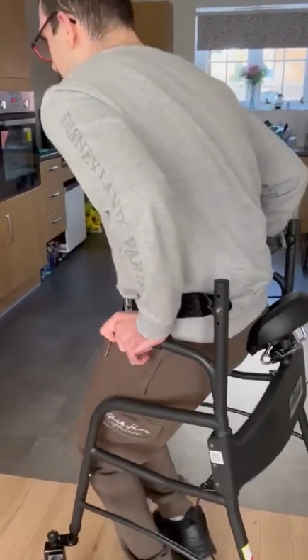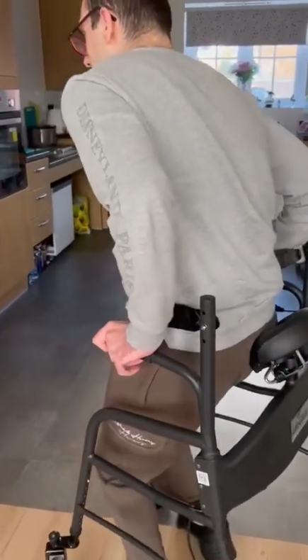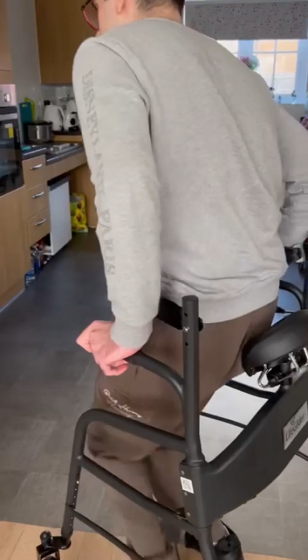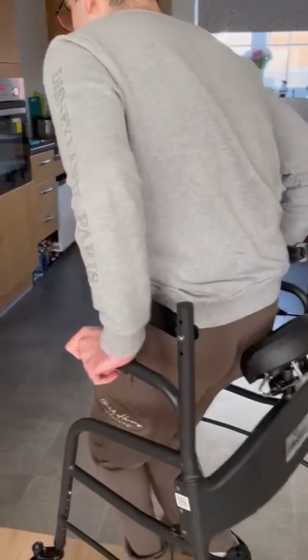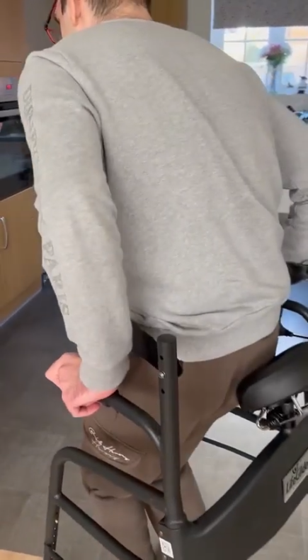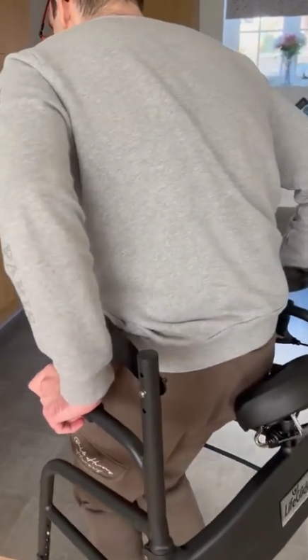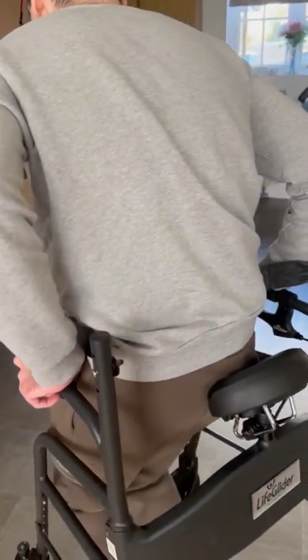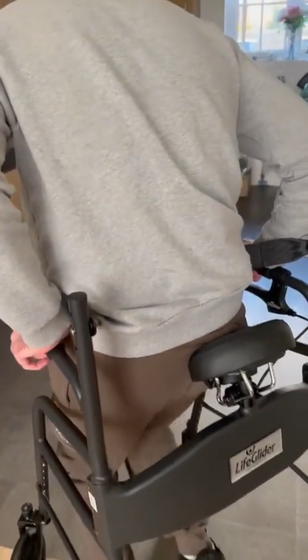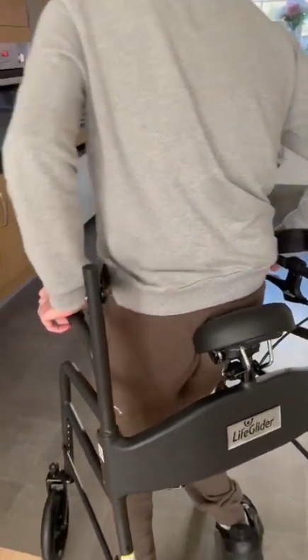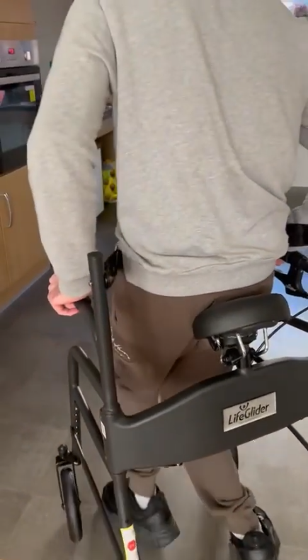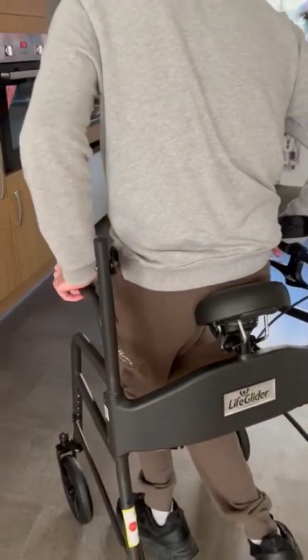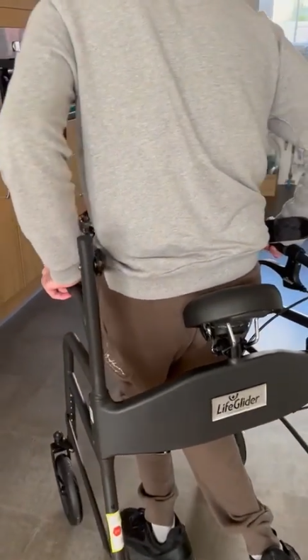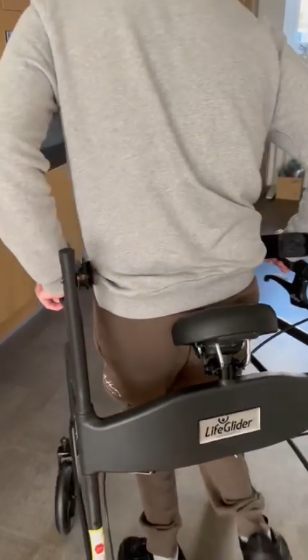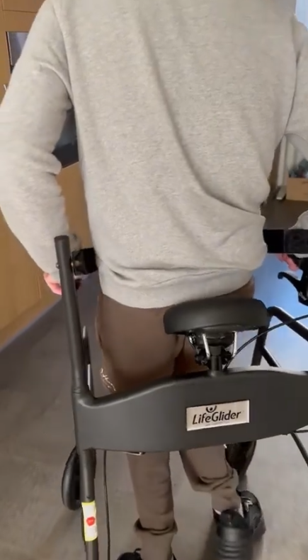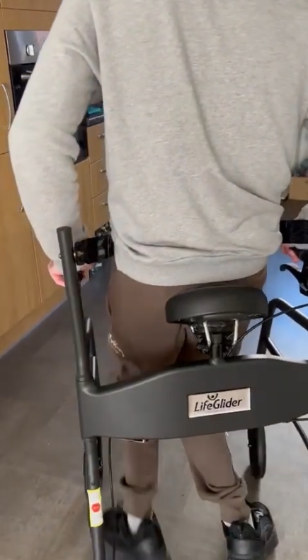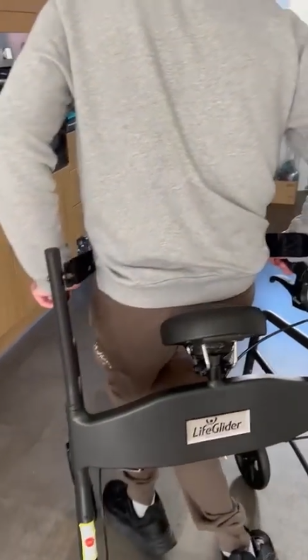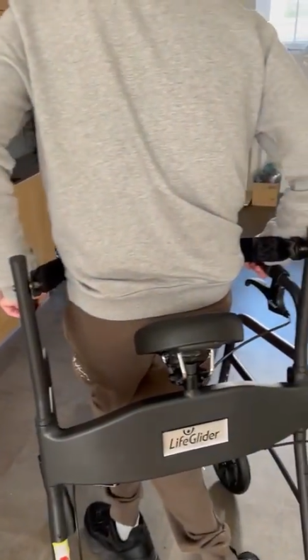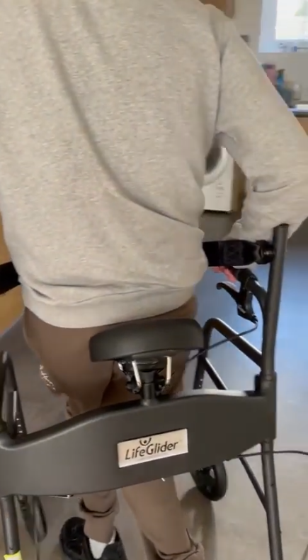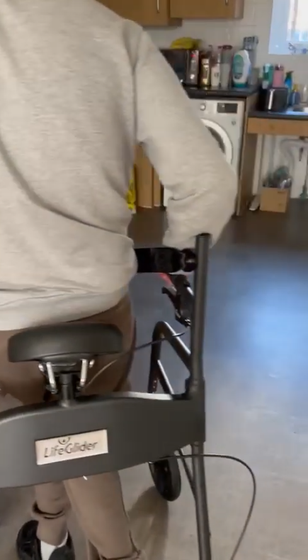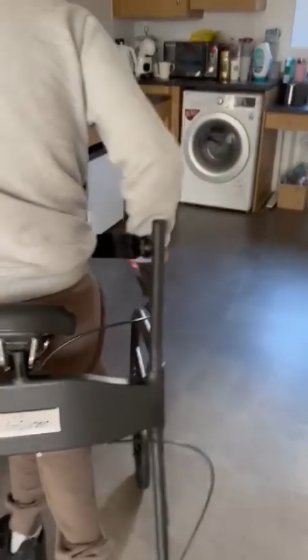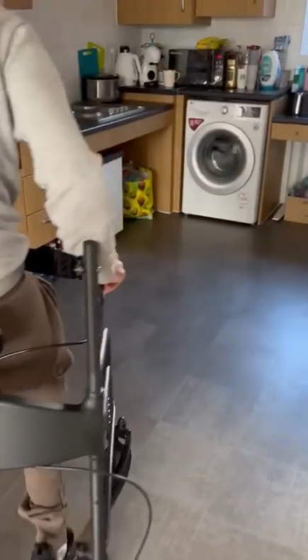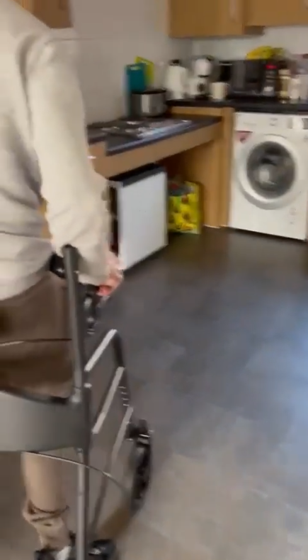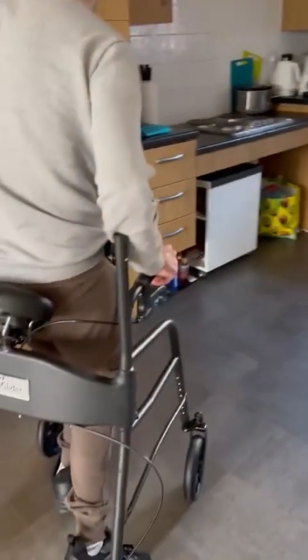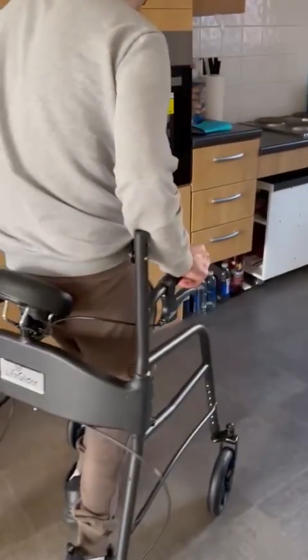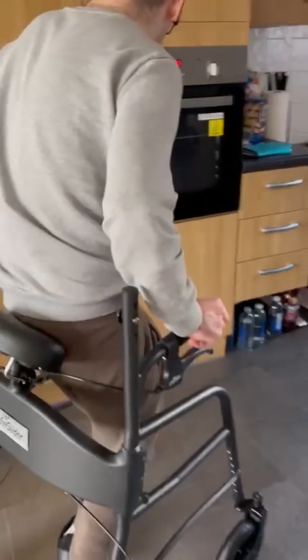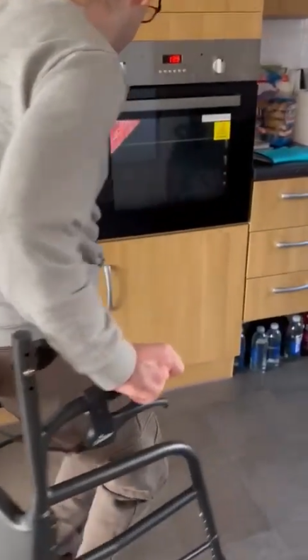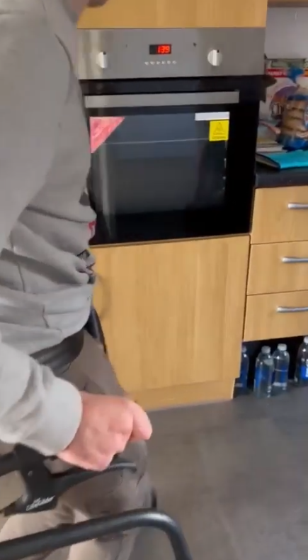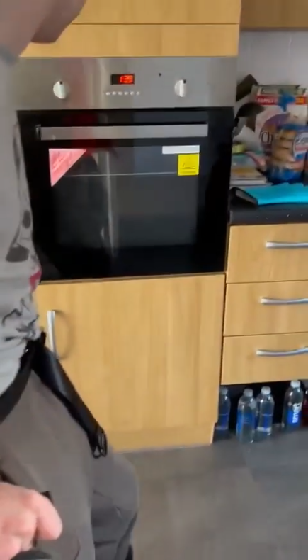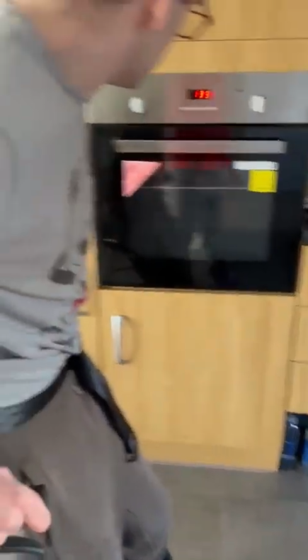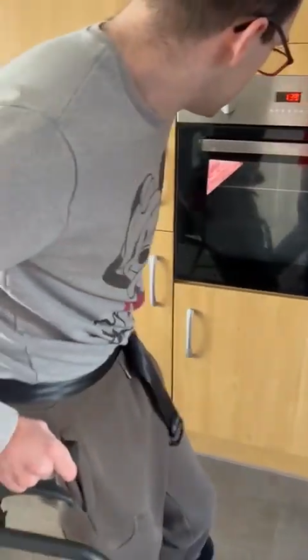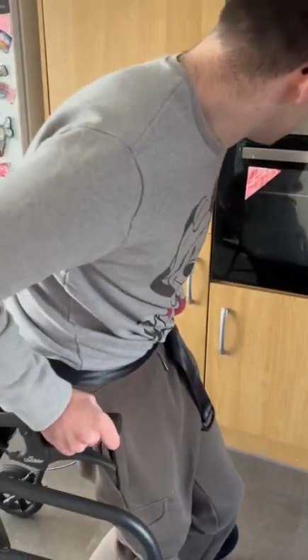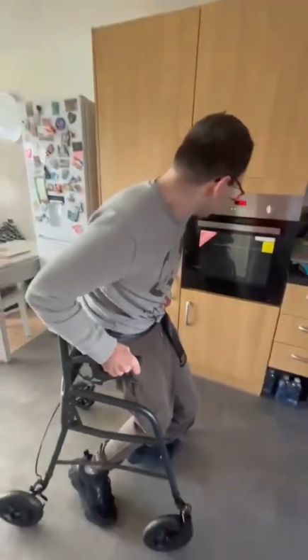Don't worry about that. Would you allow it? Yeah. Well, you're not eating it though. Don't worry about anything like that. Ignore that. Ignore anything like that. Ignore it.